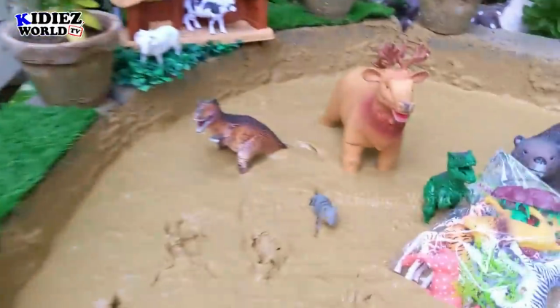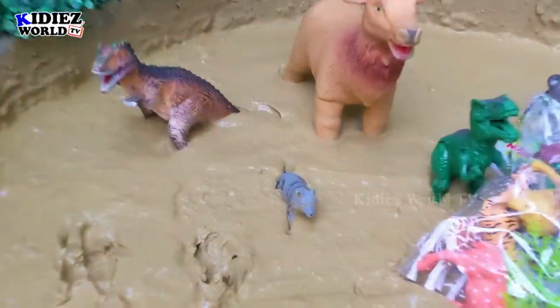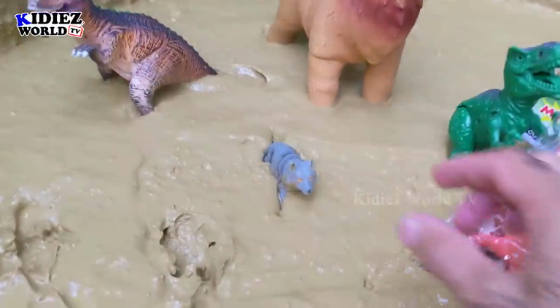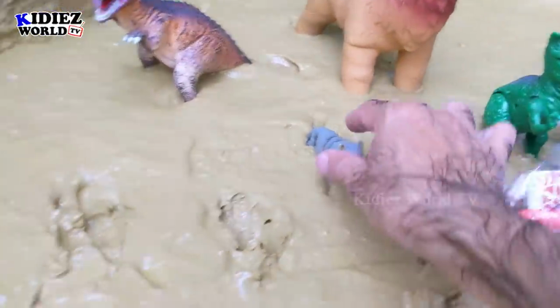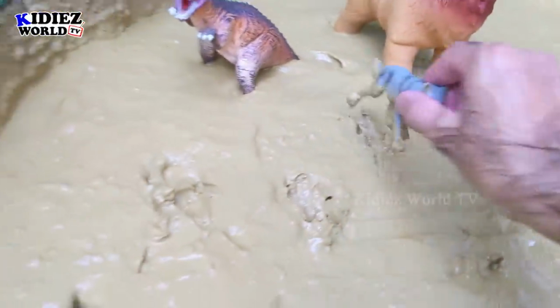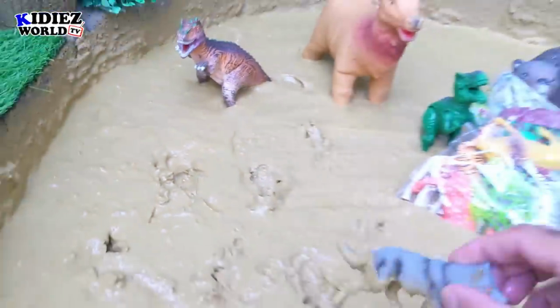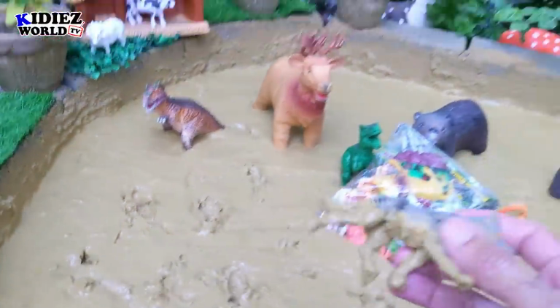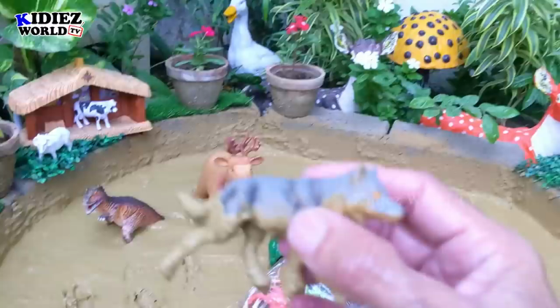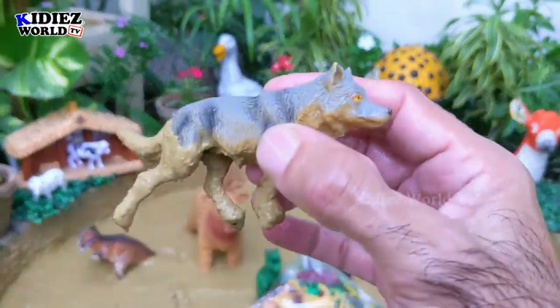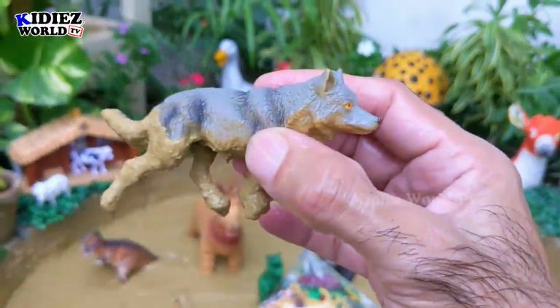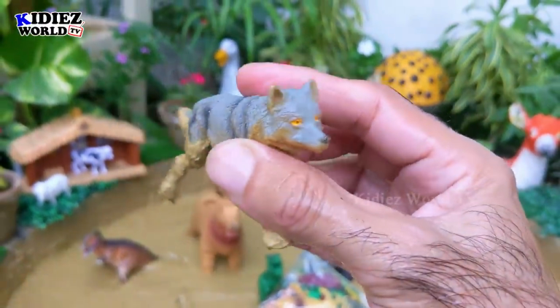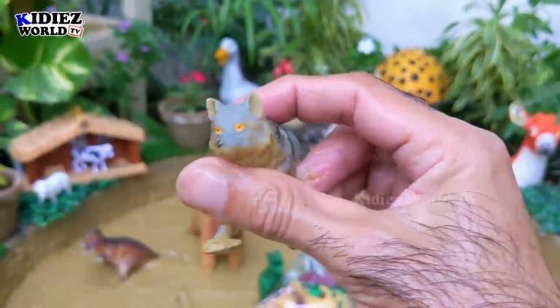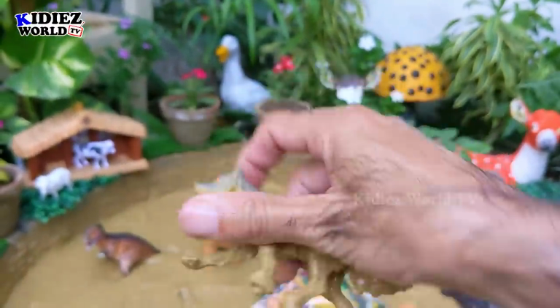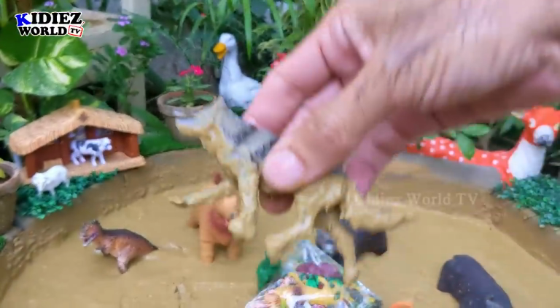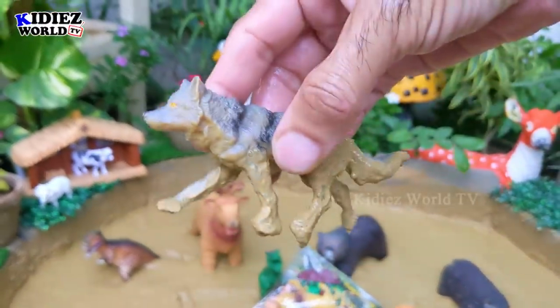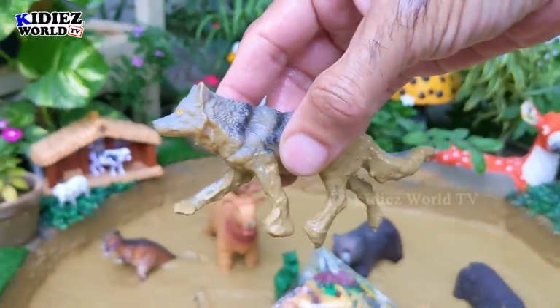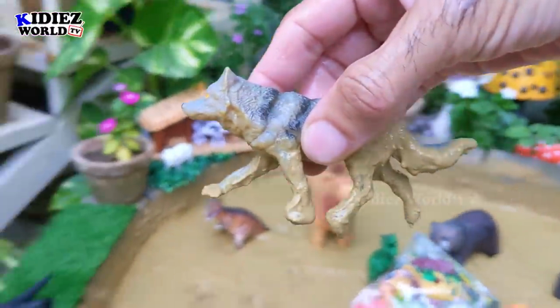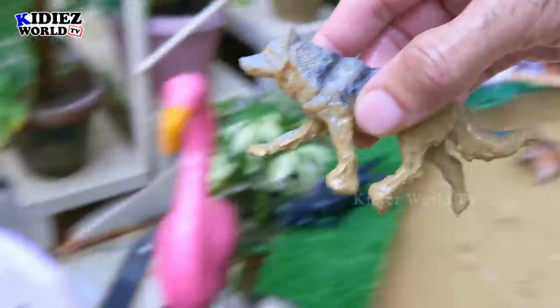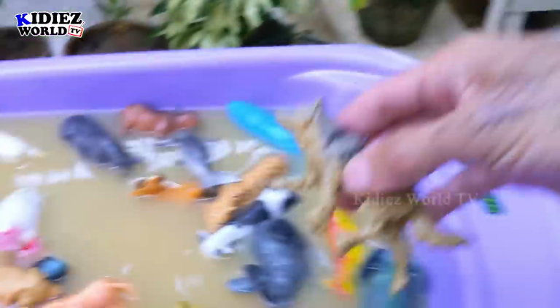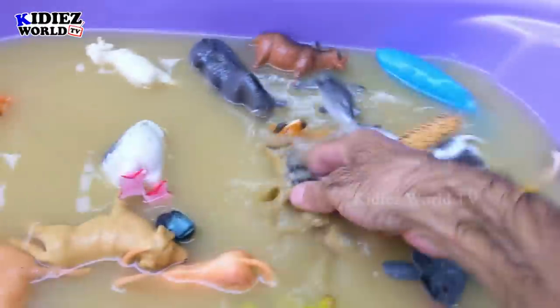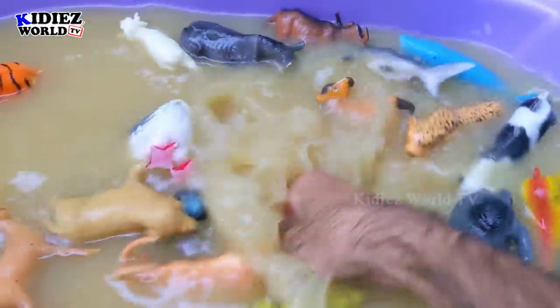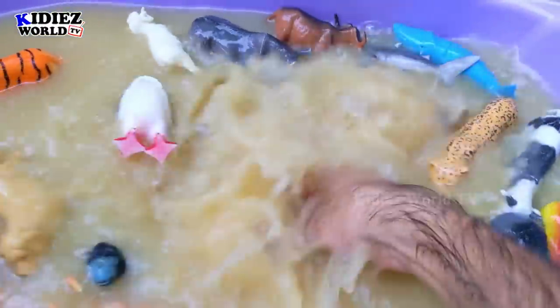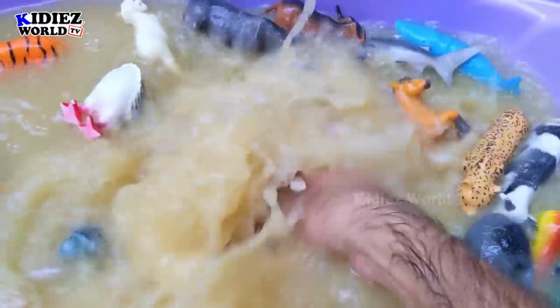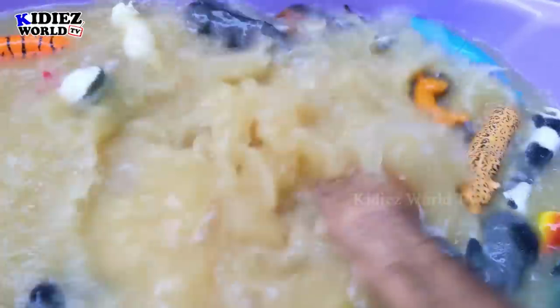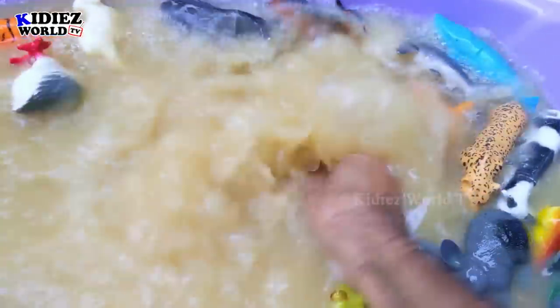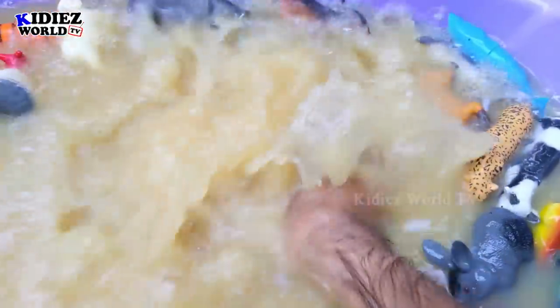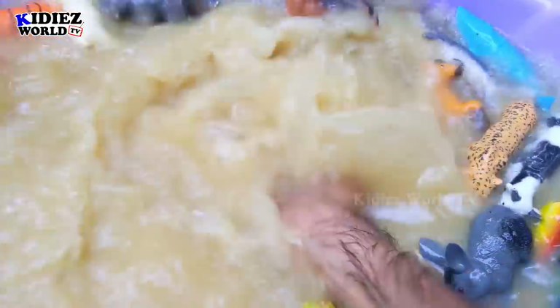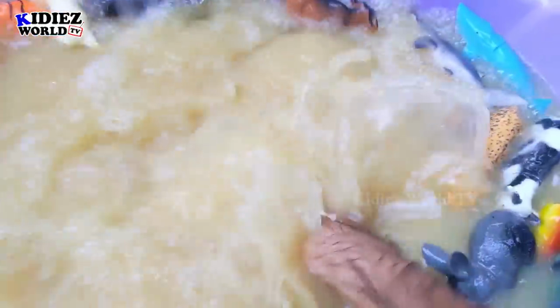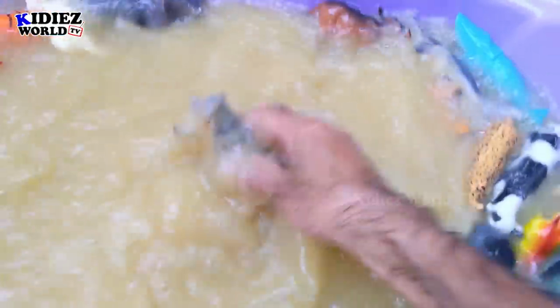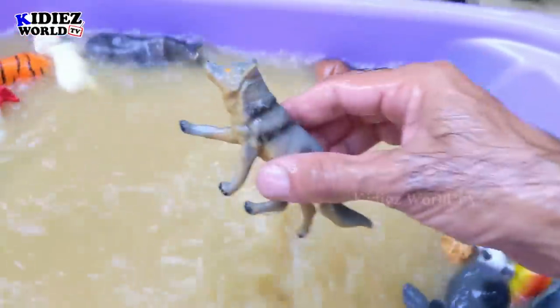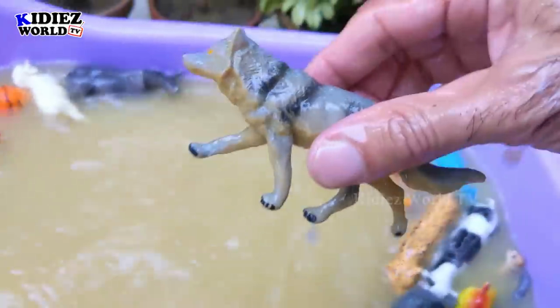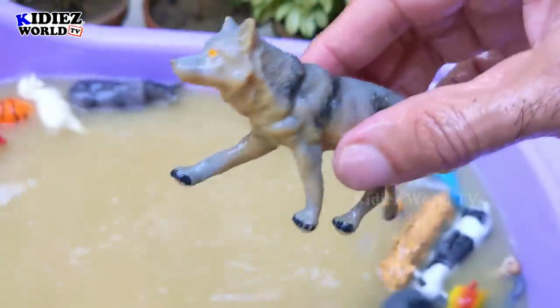Let's check out the next one. The next one we have is wolf. Wolves are very aggressive animals. They are very good smellers — they can smell their hunt. Wolf!